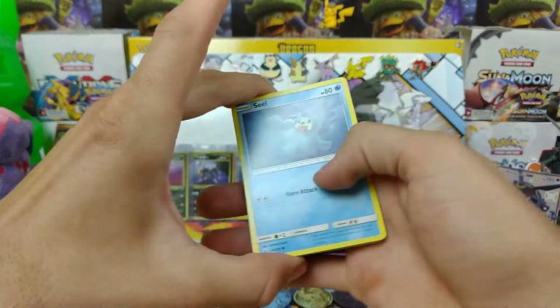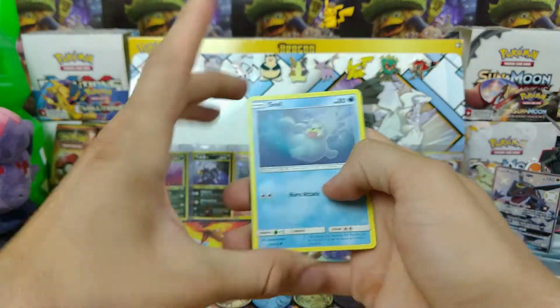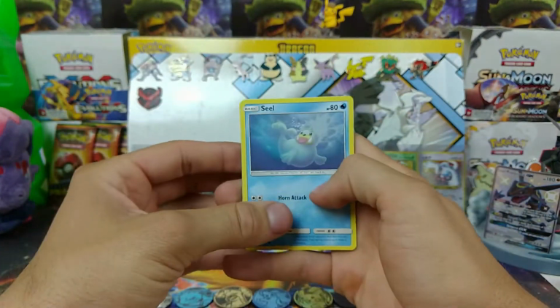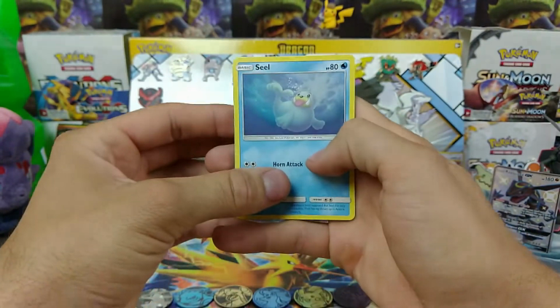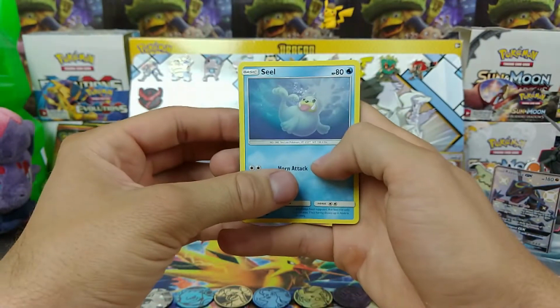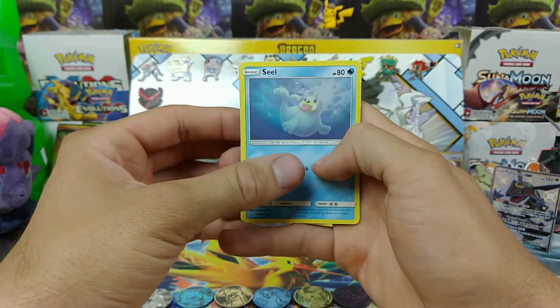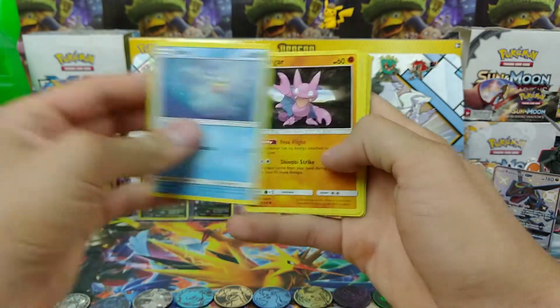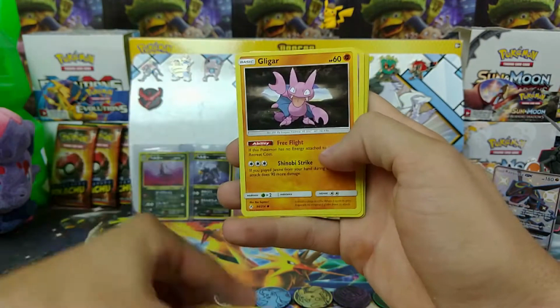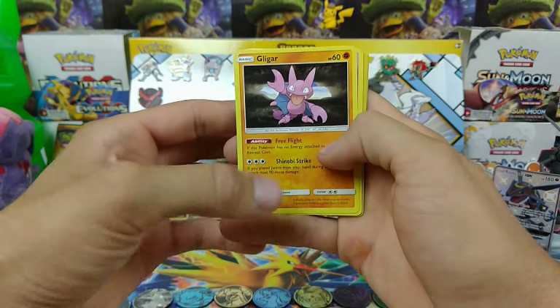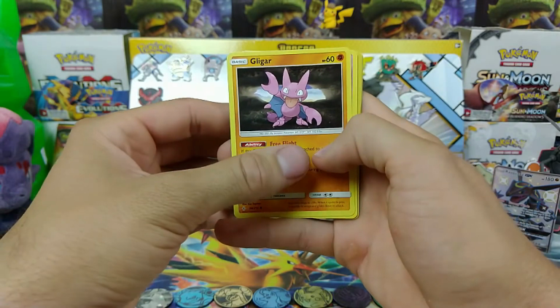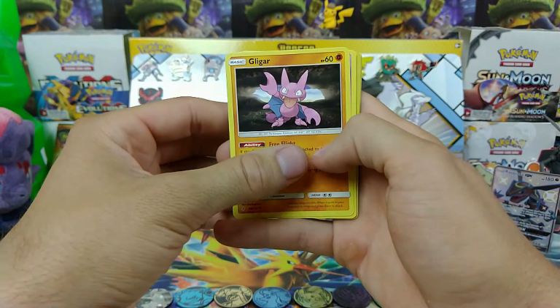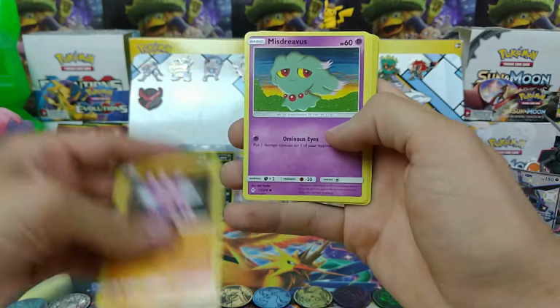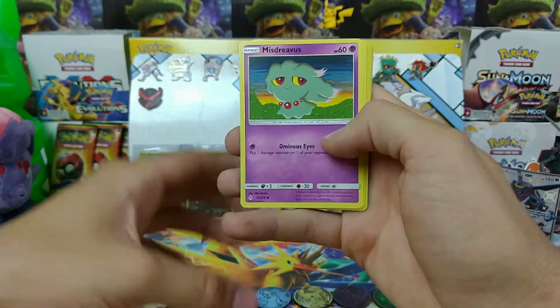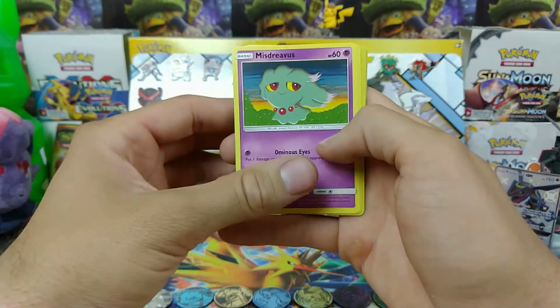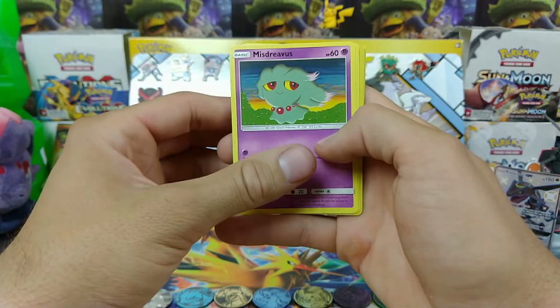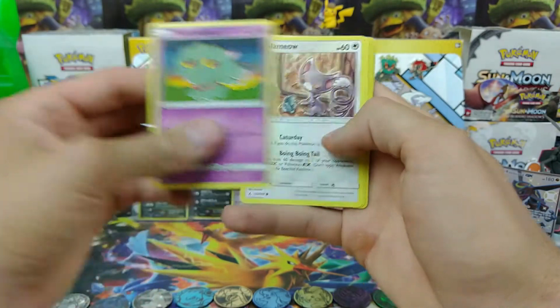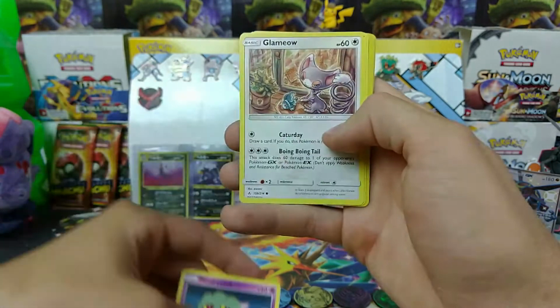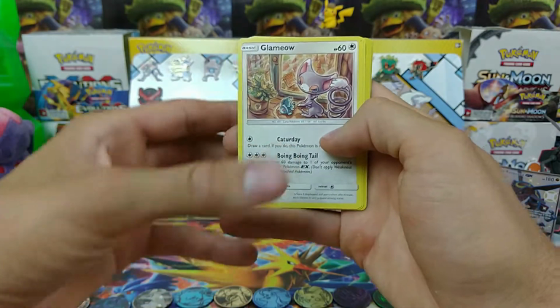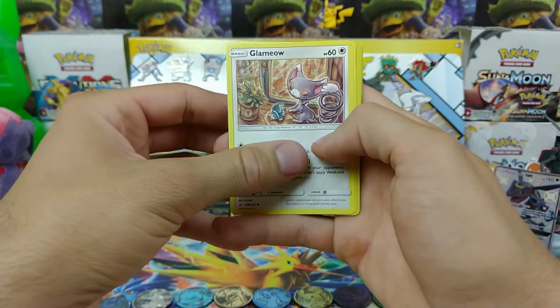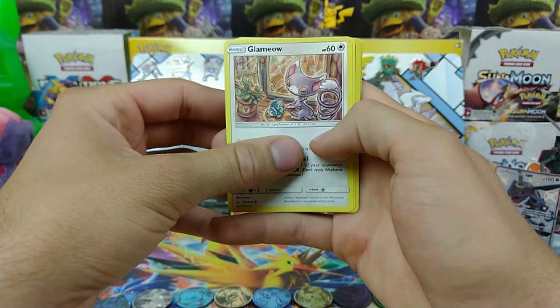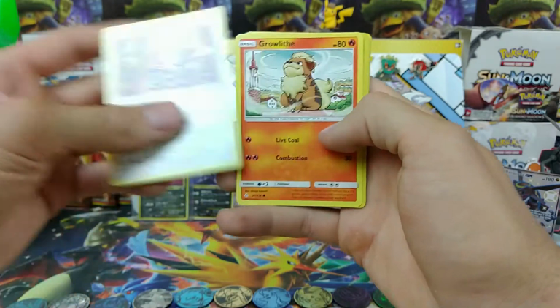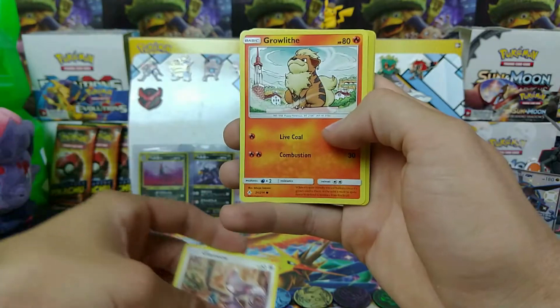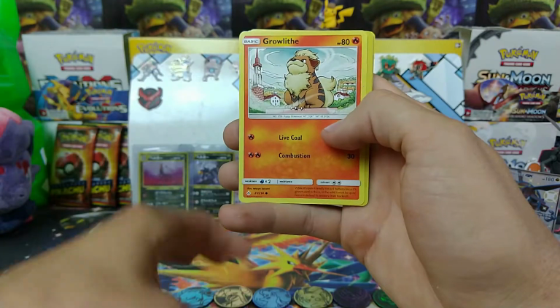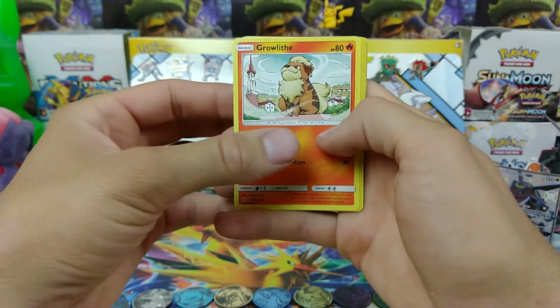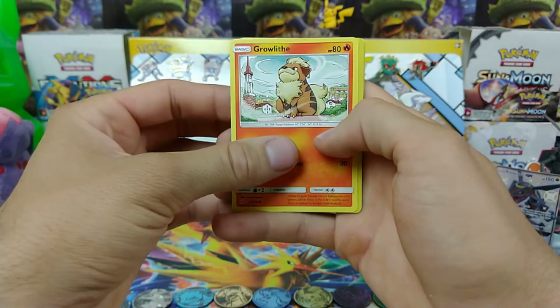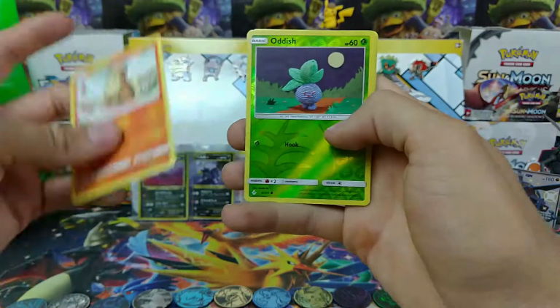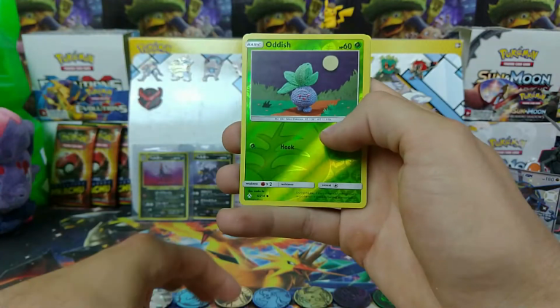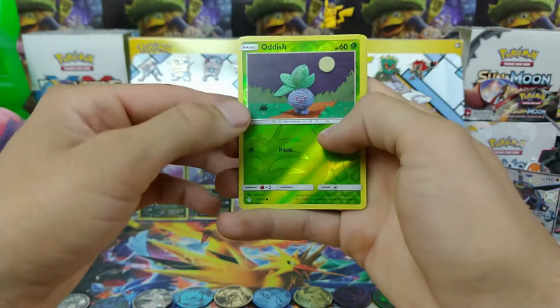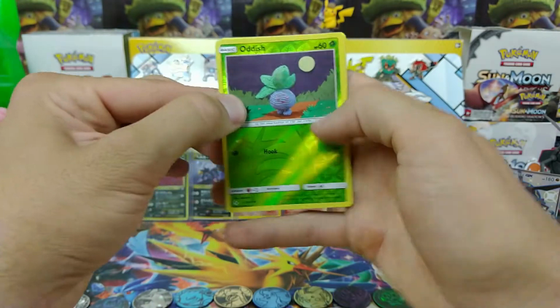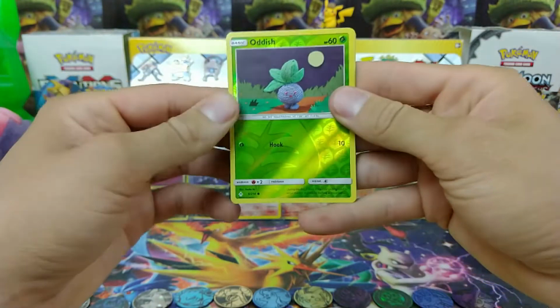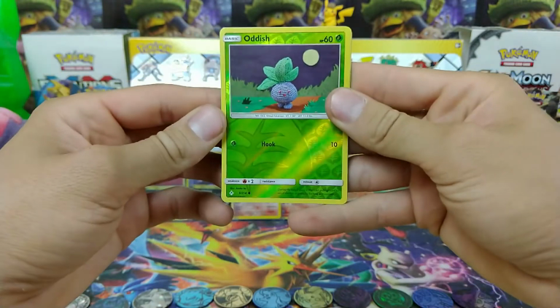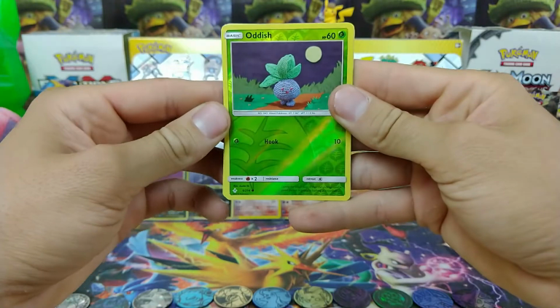We have Seel, Gligar, Misdreavus, Glameow, Growlithe, and a Reverse Oddish coming from the rear.